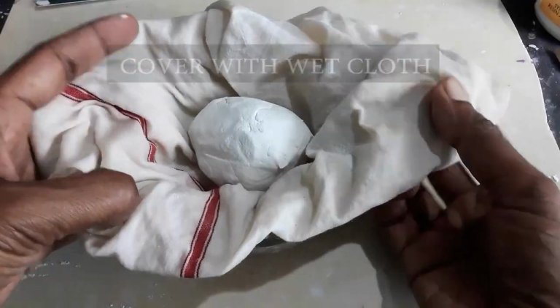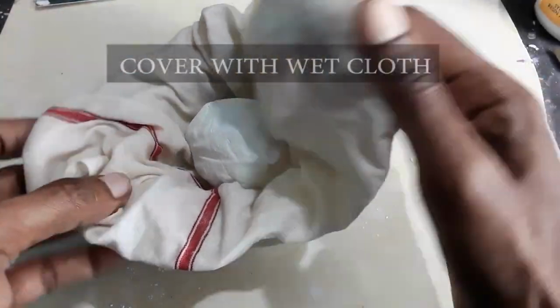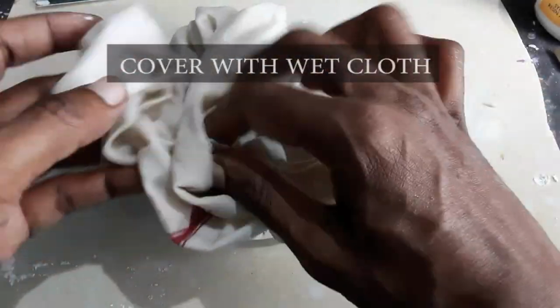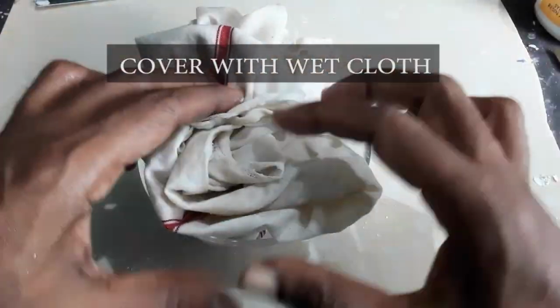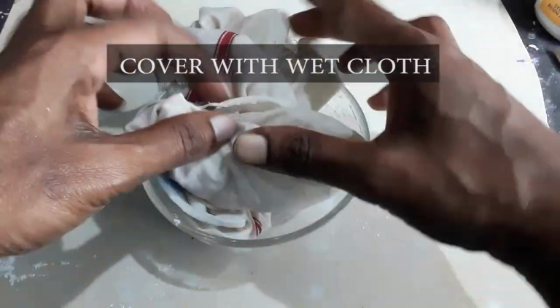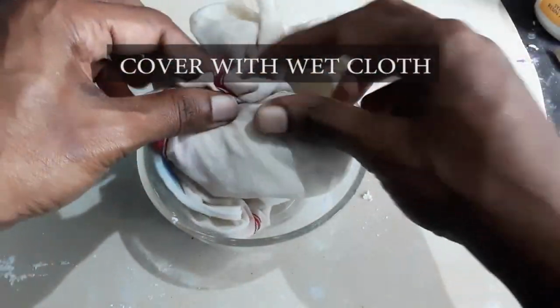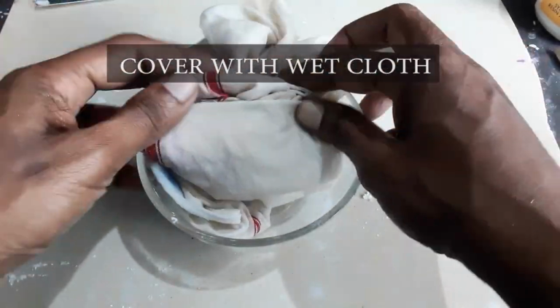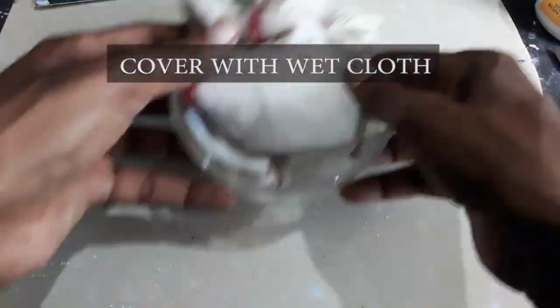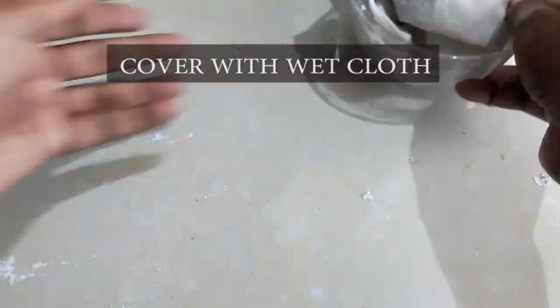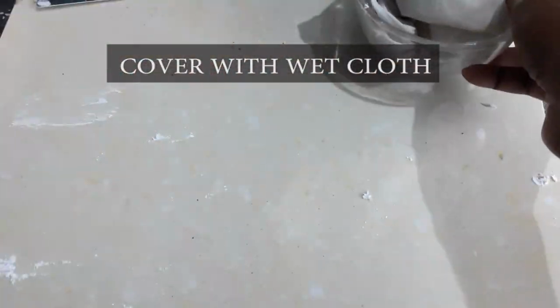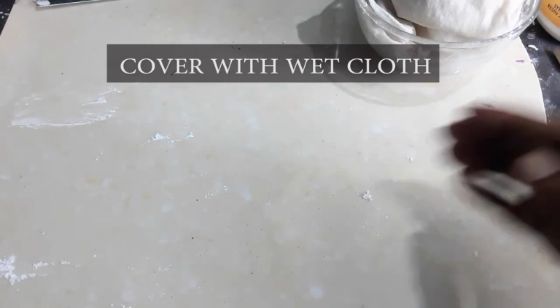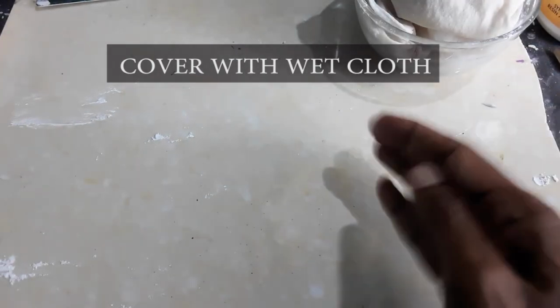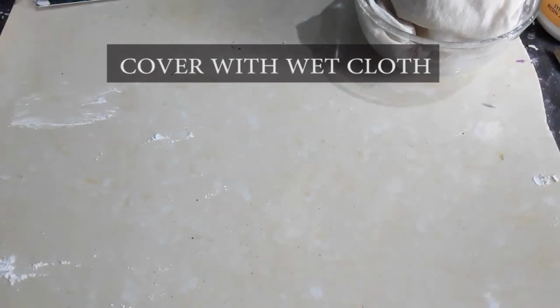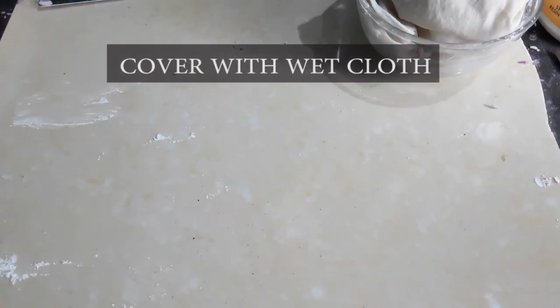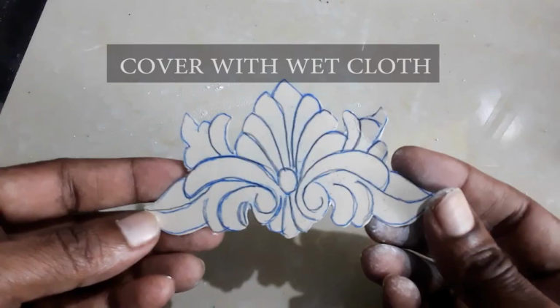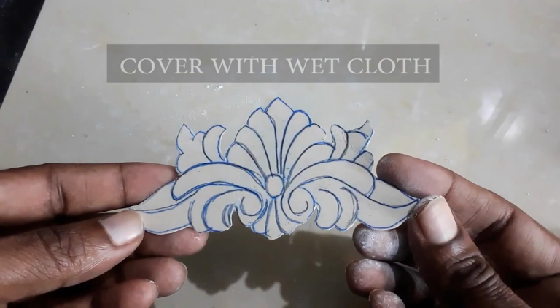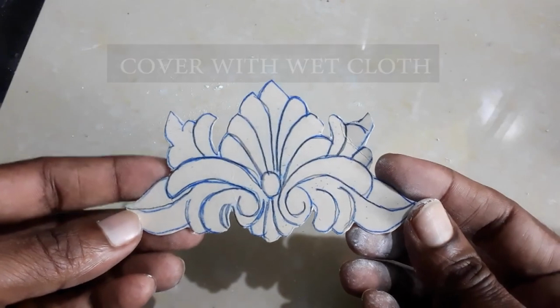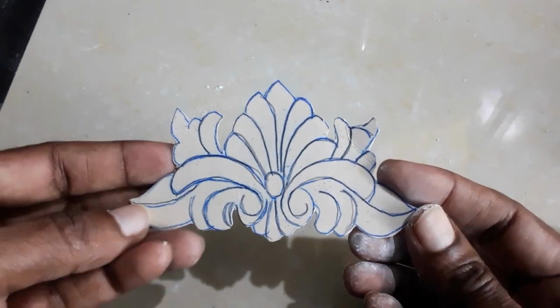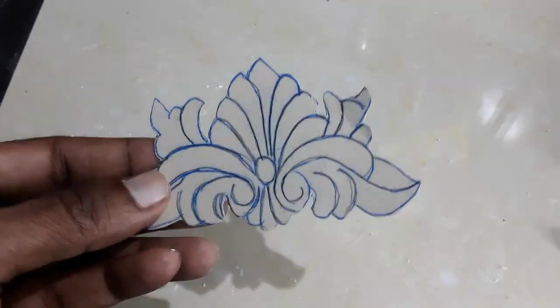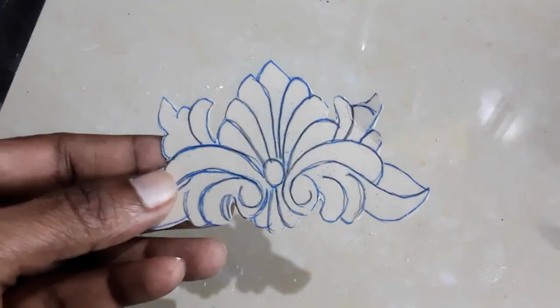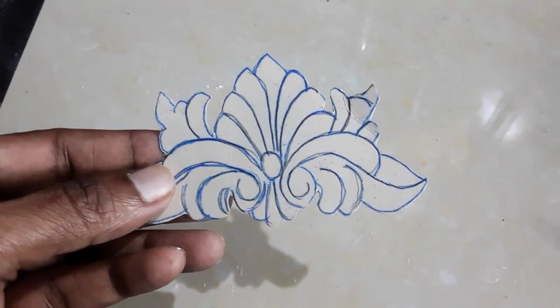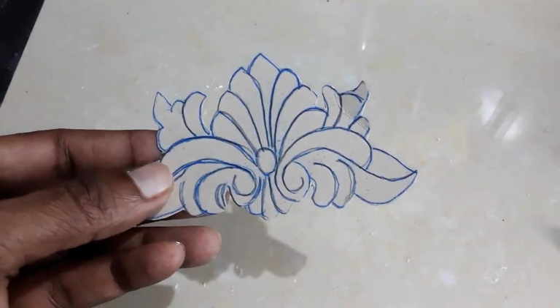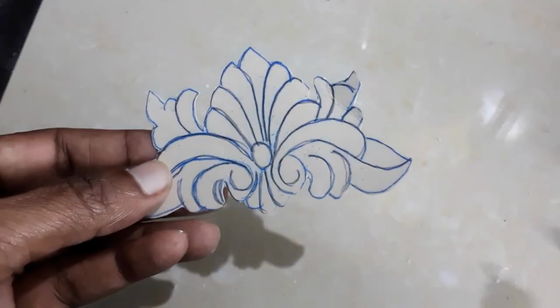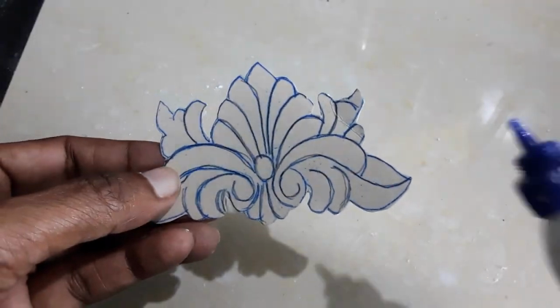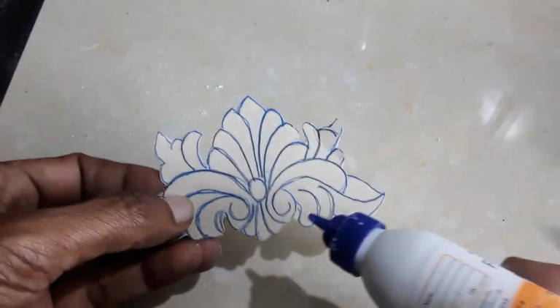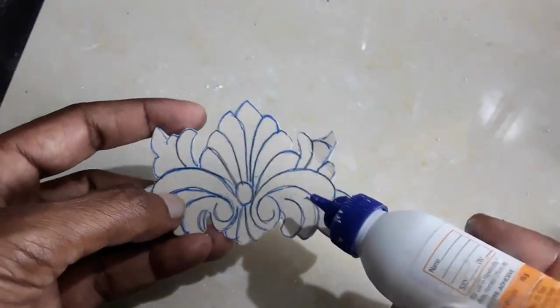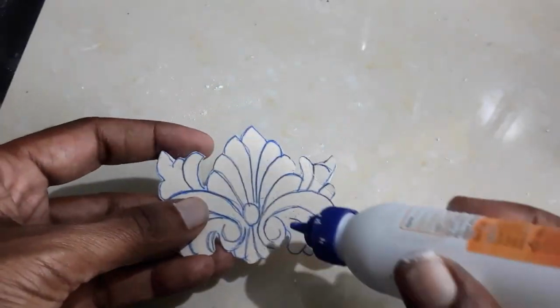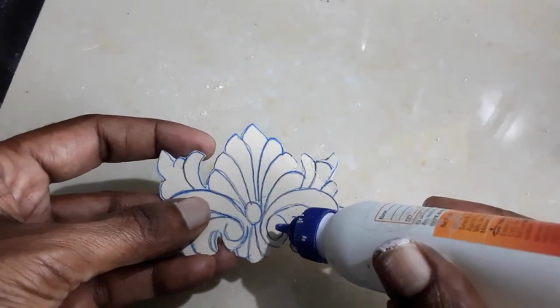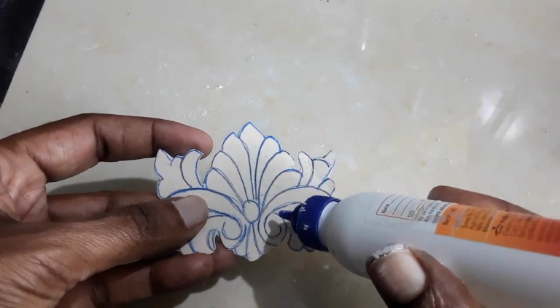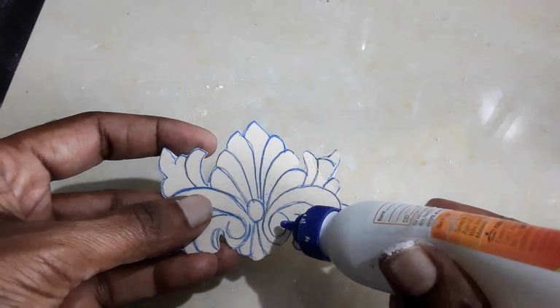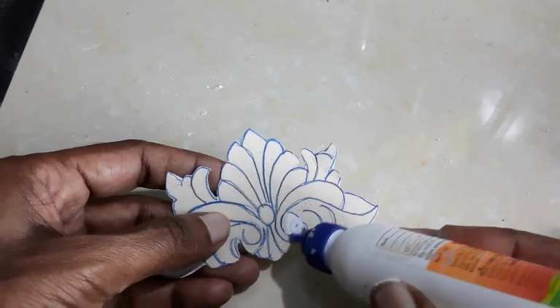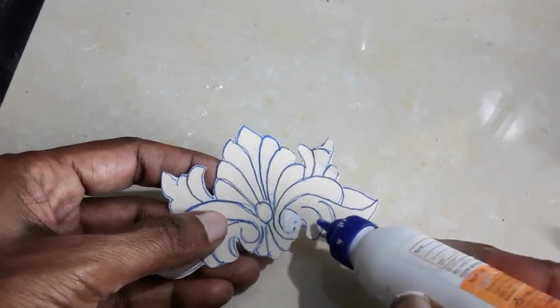Cover it with a wet cloth. I am going to fill this design using the clay I prepared.